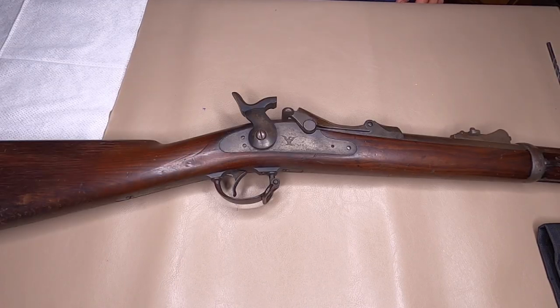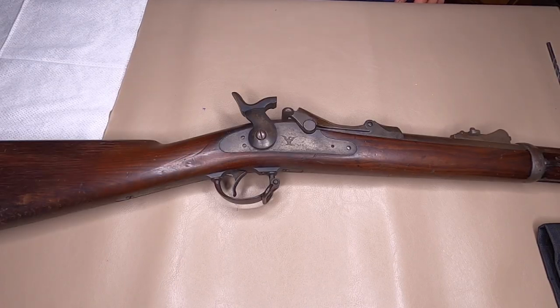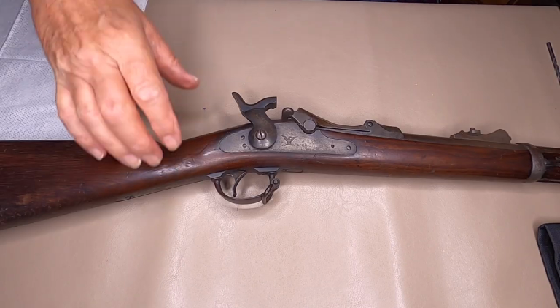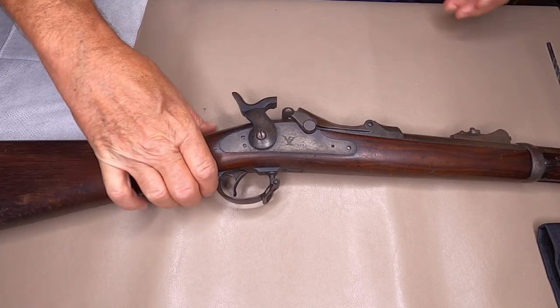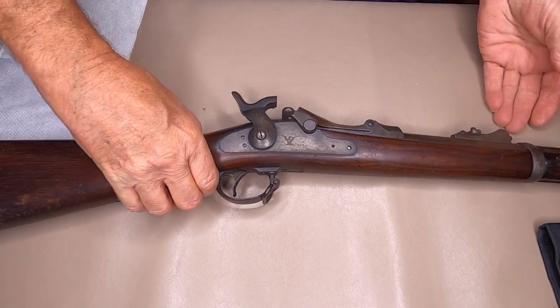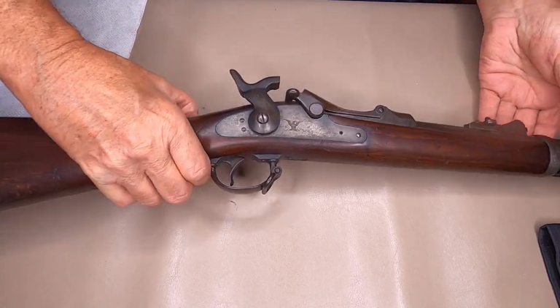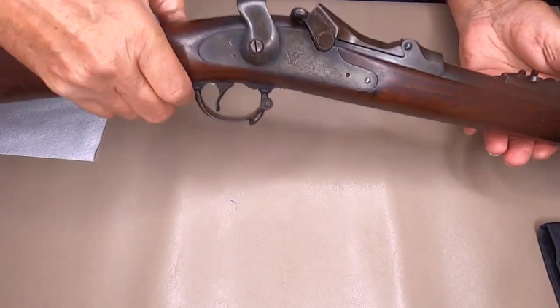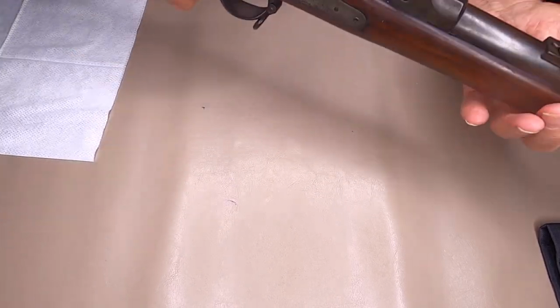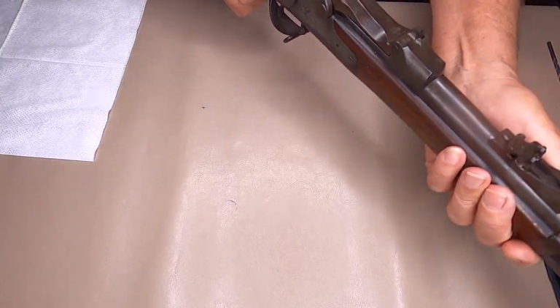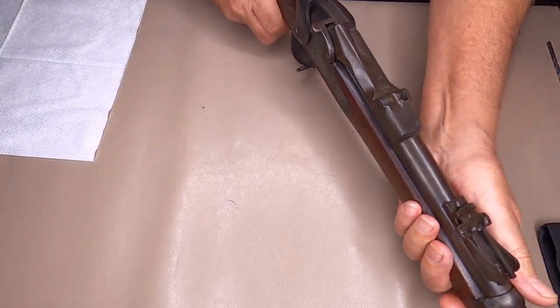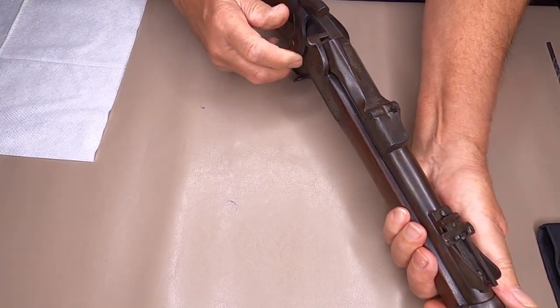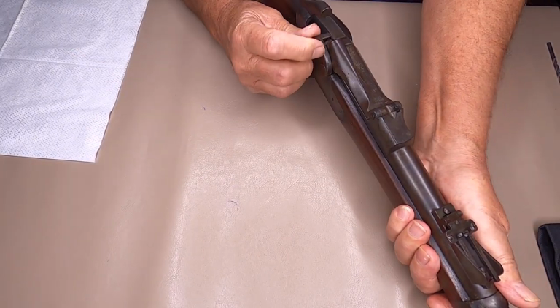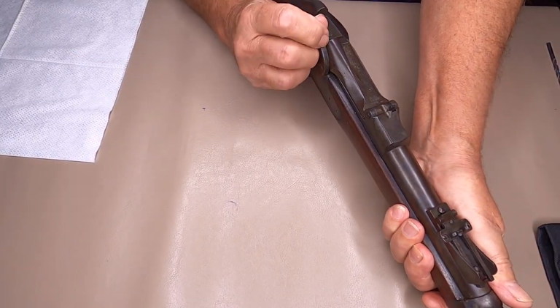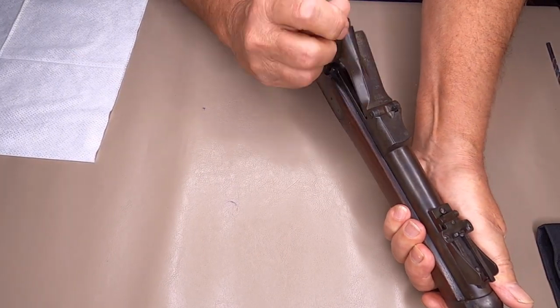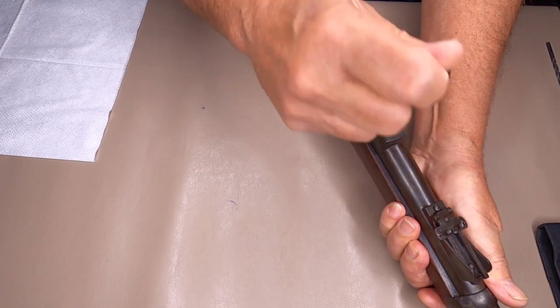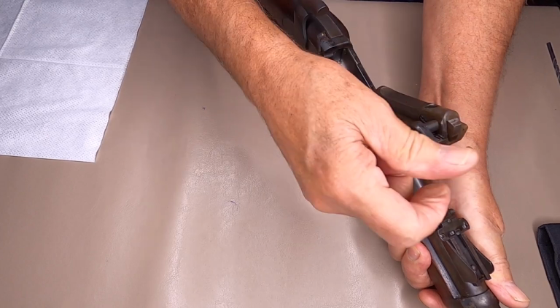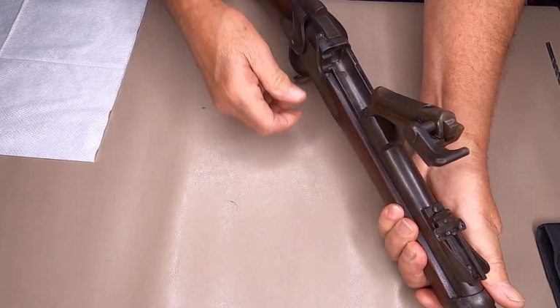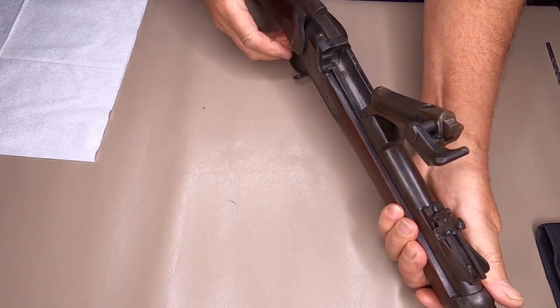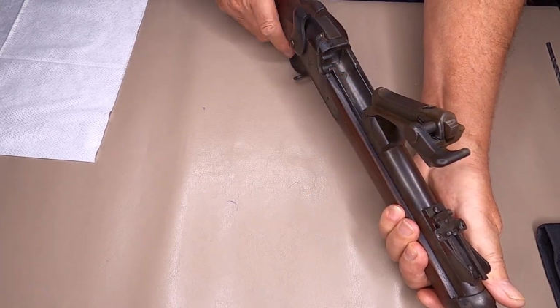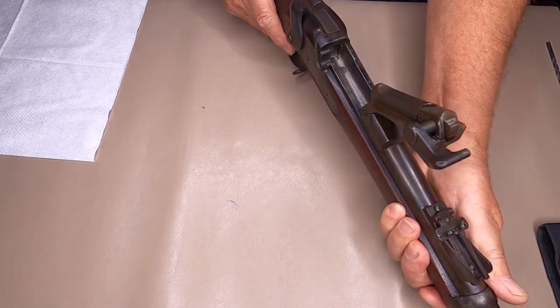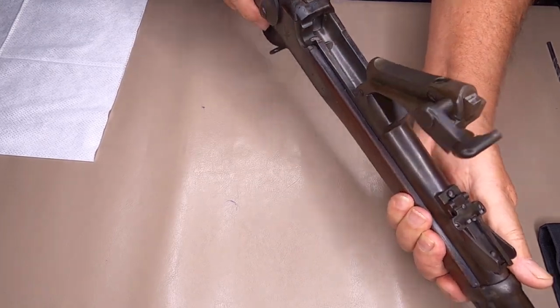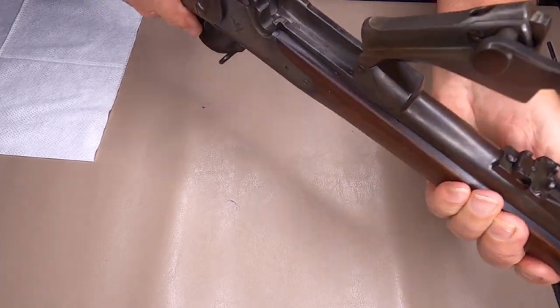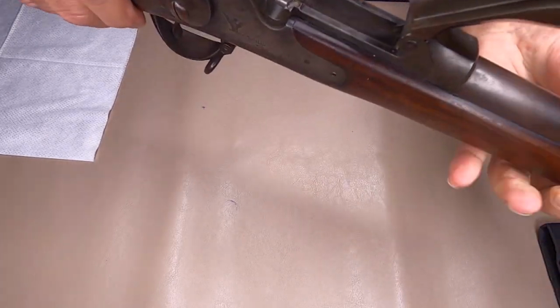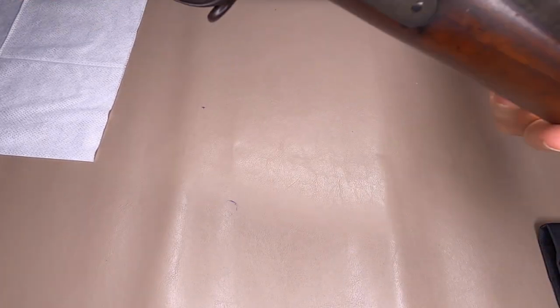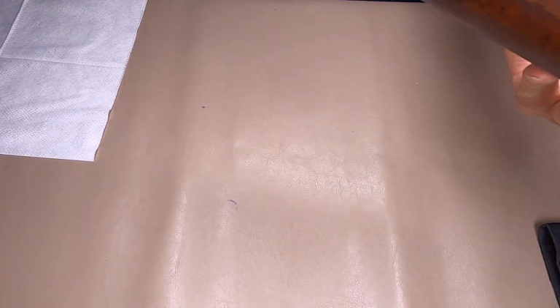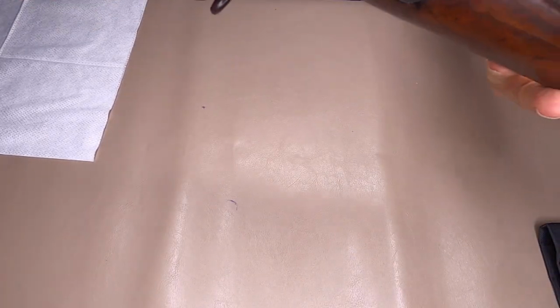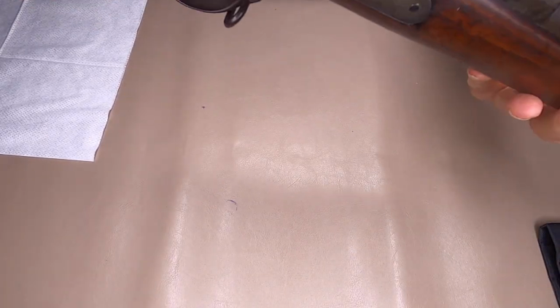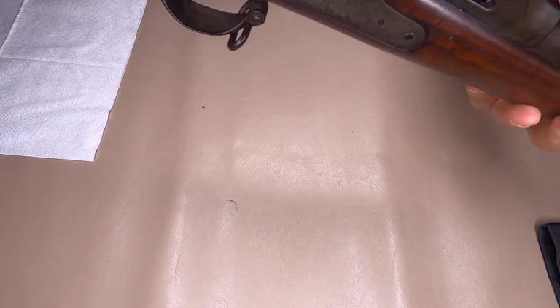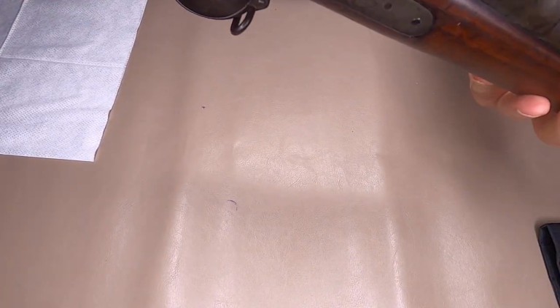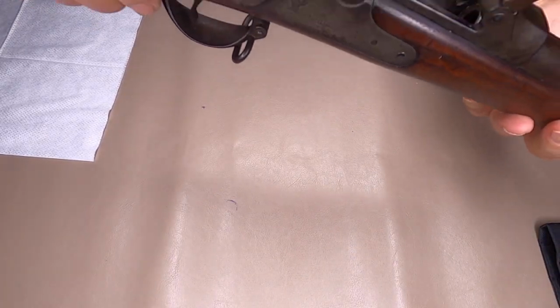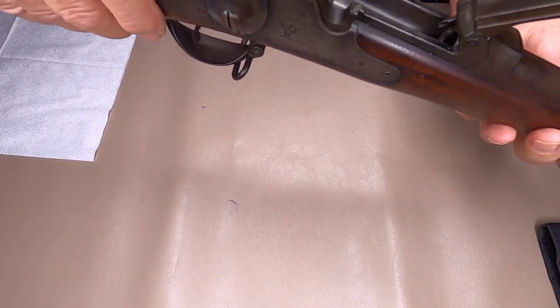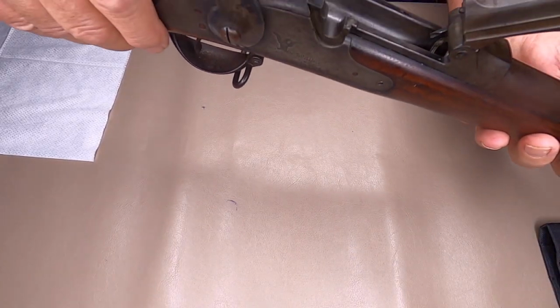The first thing you want to do is make sure the rifle is unloaded. Open up your breech block. Nothing in there, totally empty.